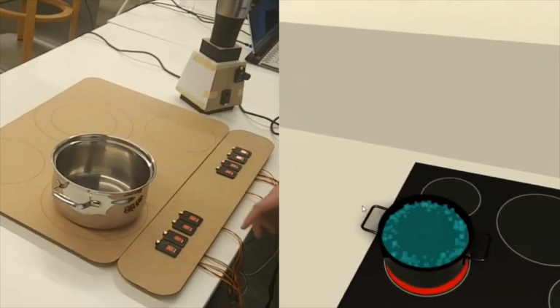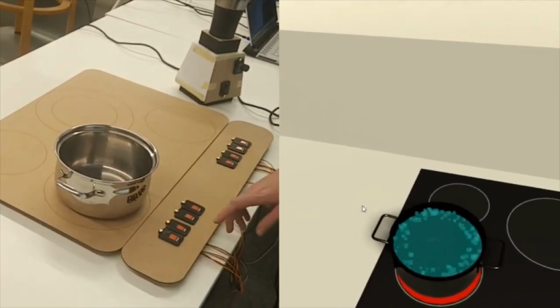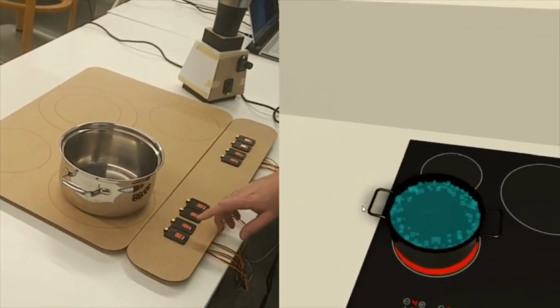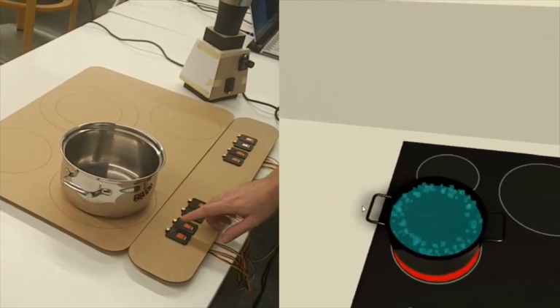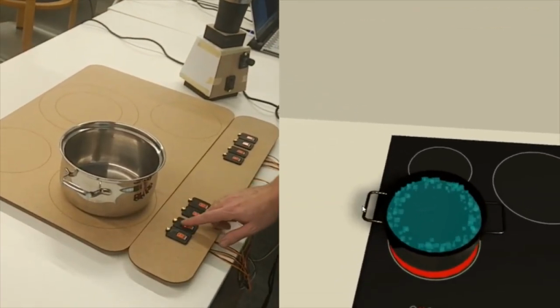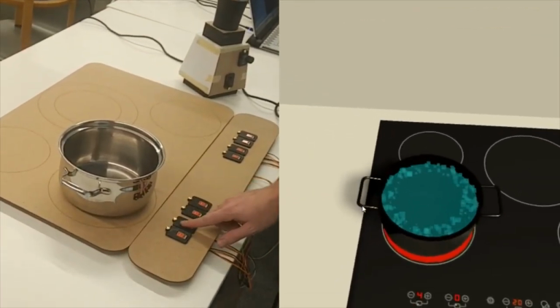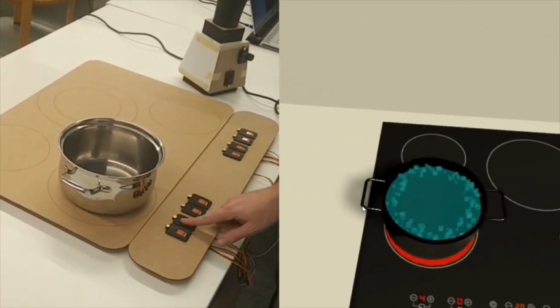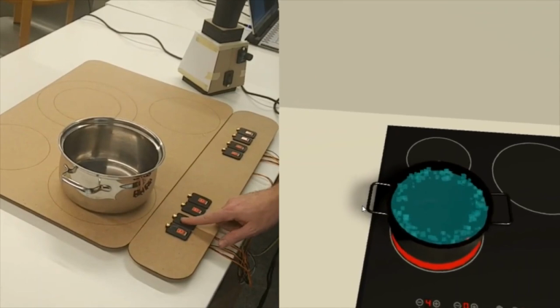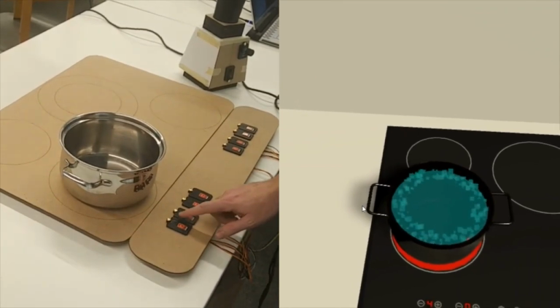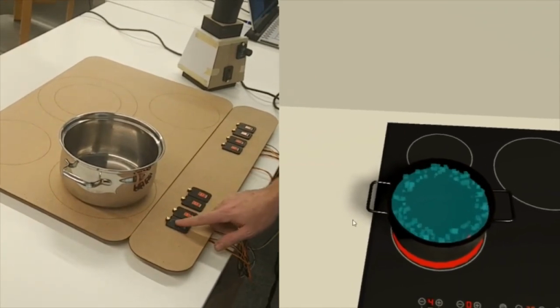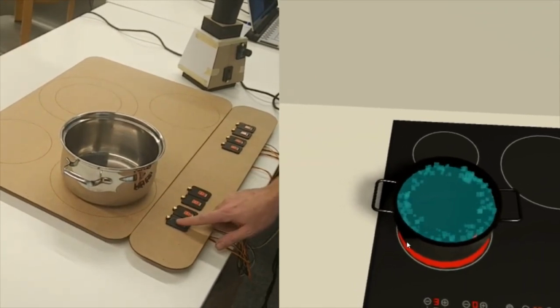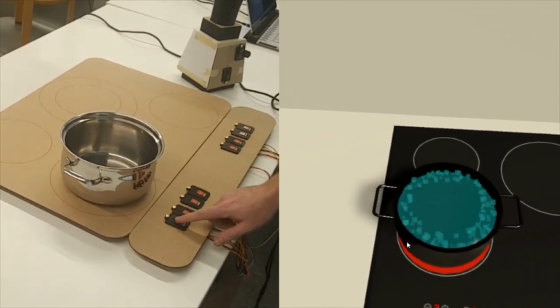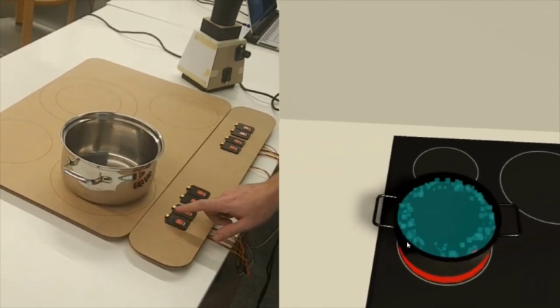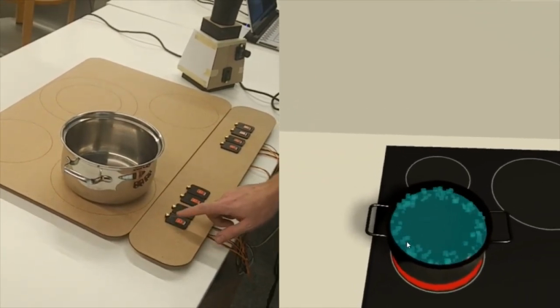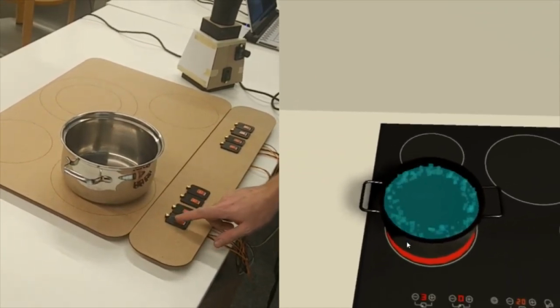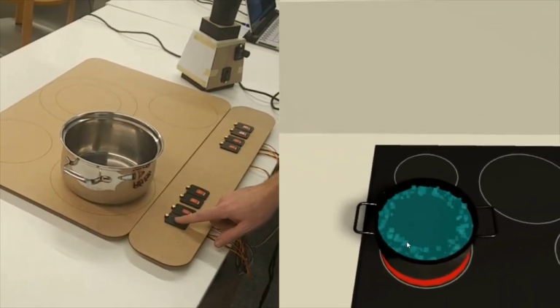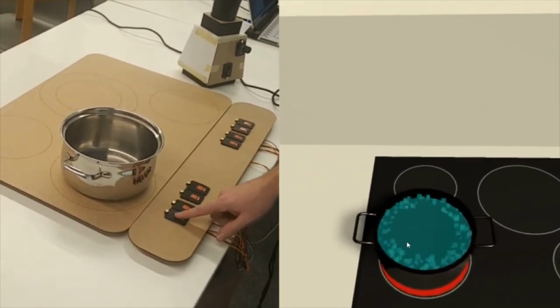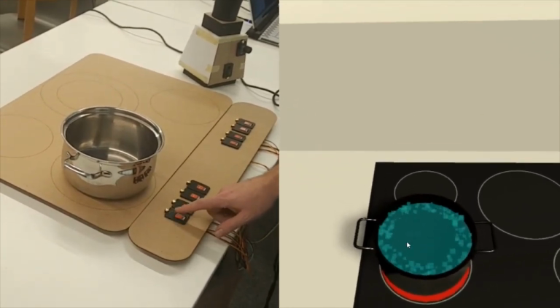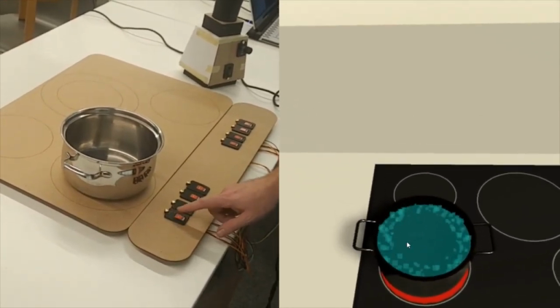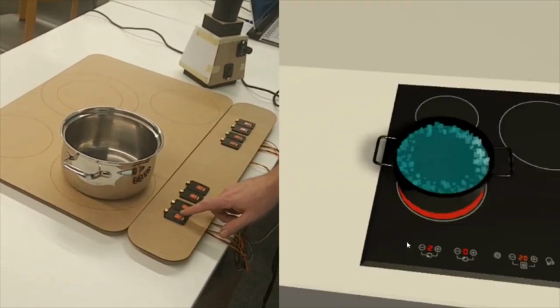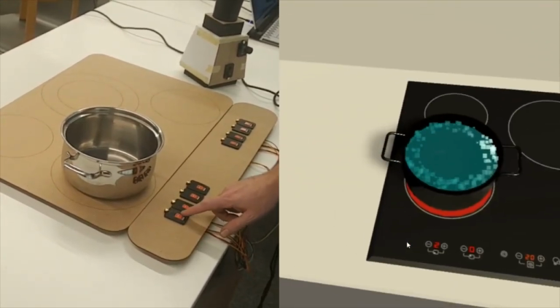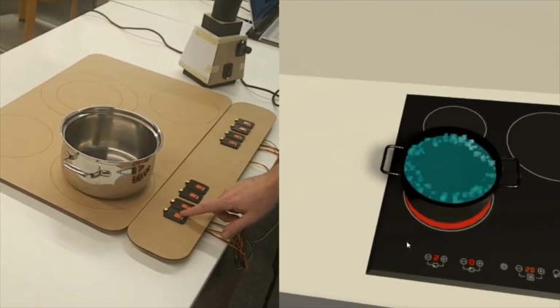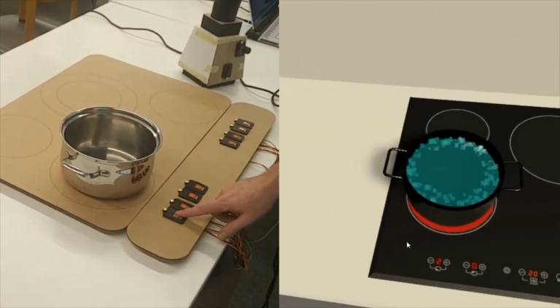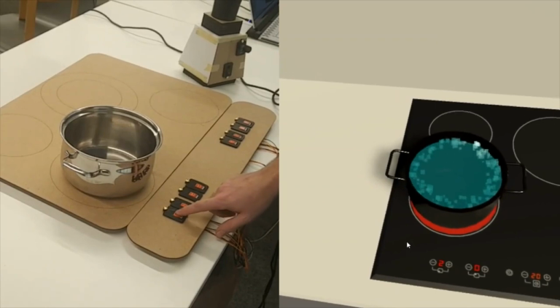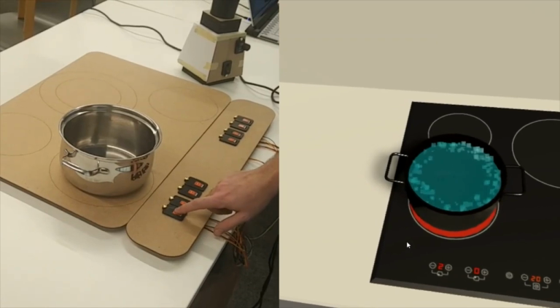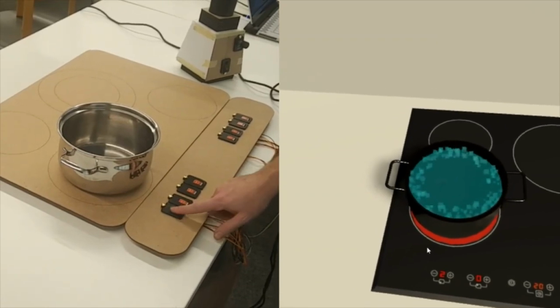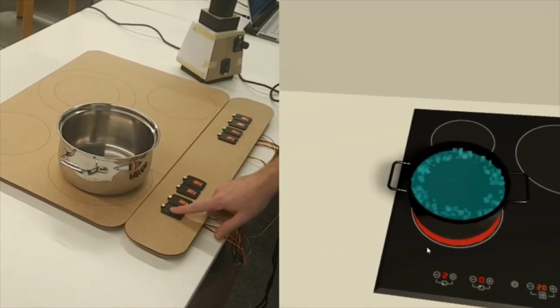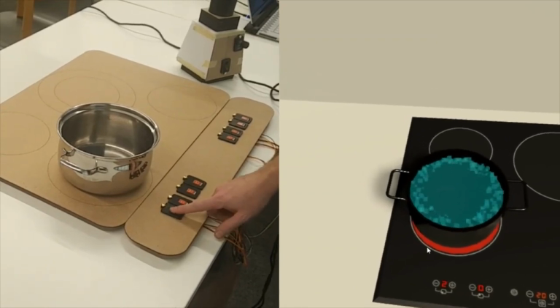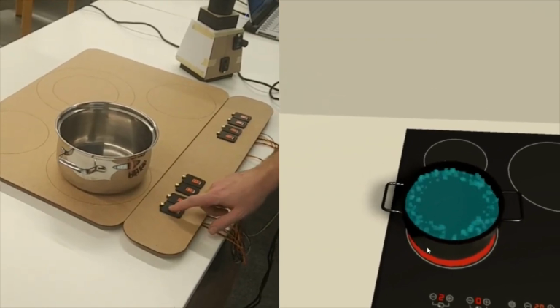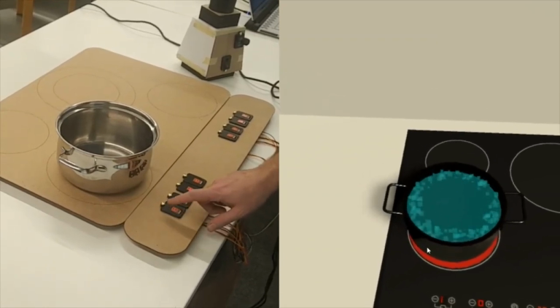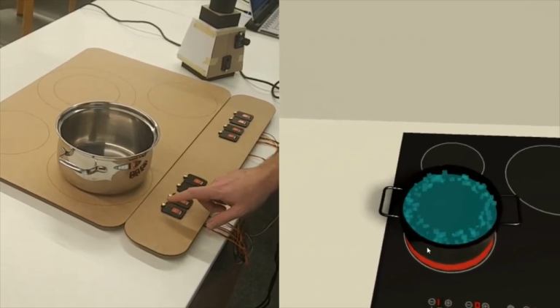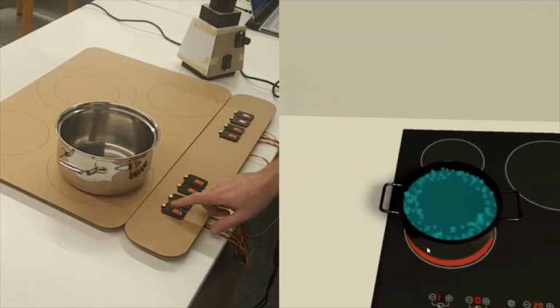Ever wondered what it's like to touch your developments in VR? Do you want to take product testing to the next level? With virtual reality technology, it's possible.